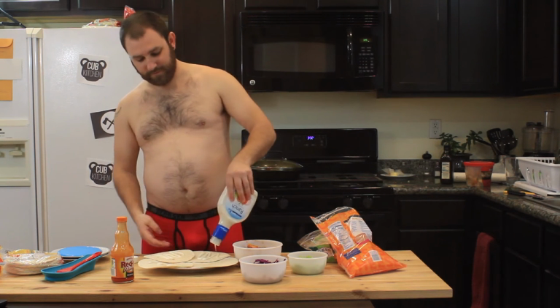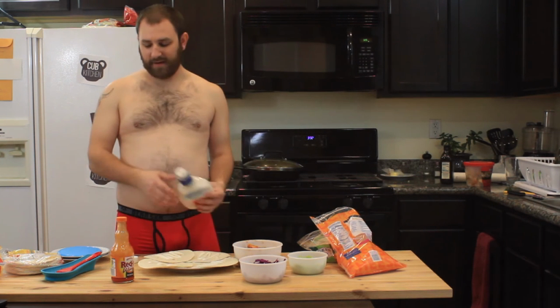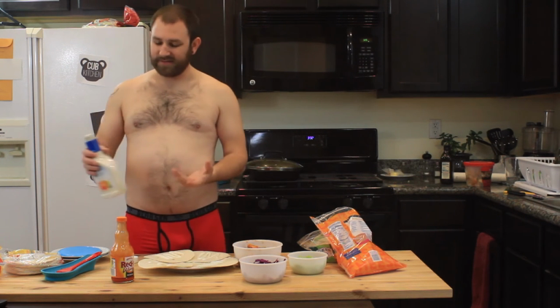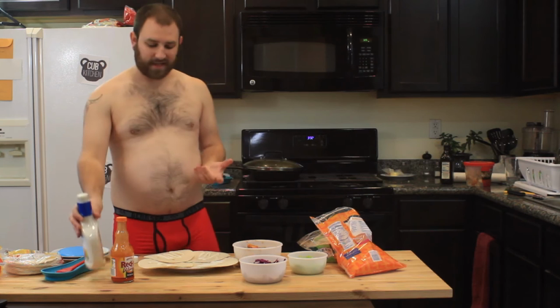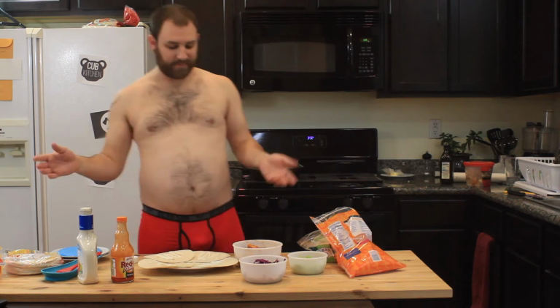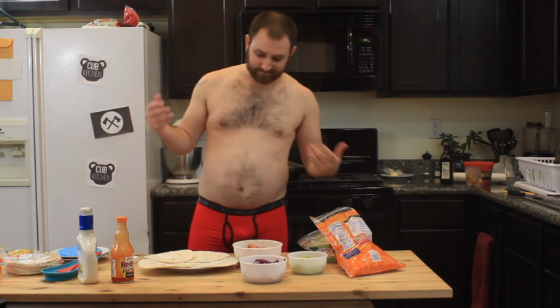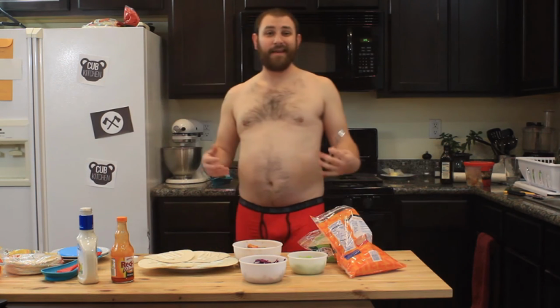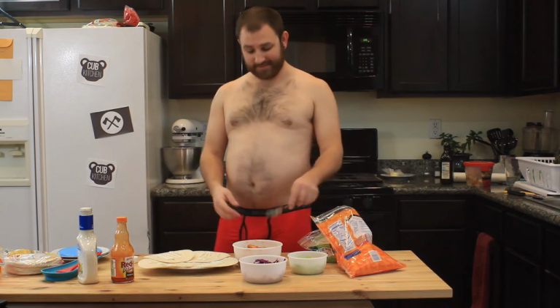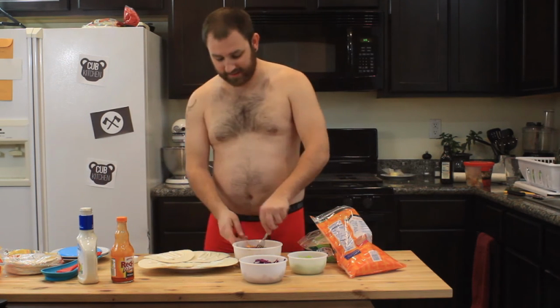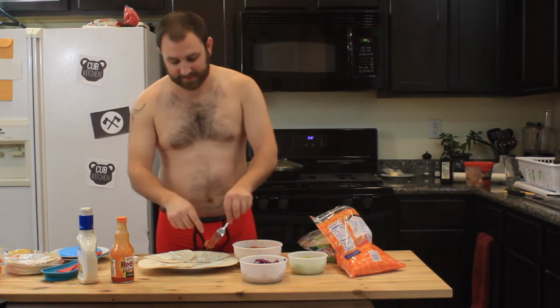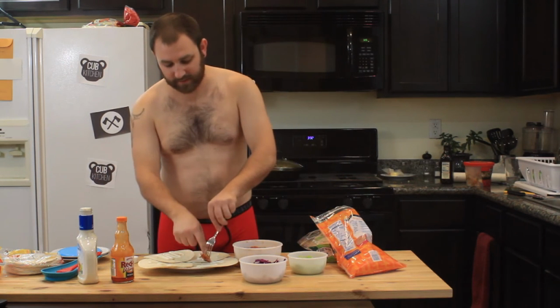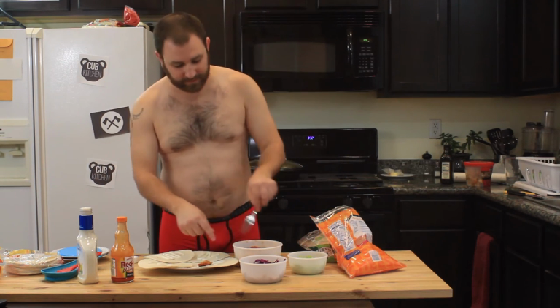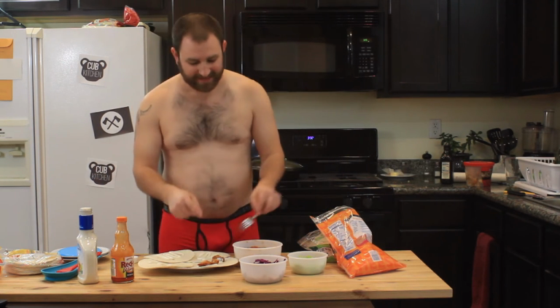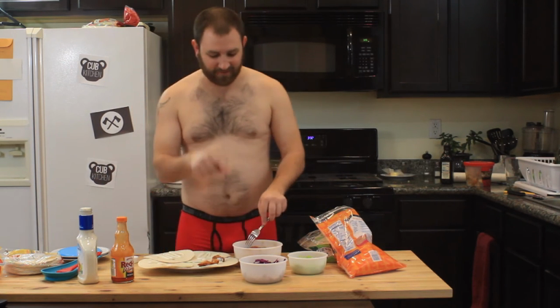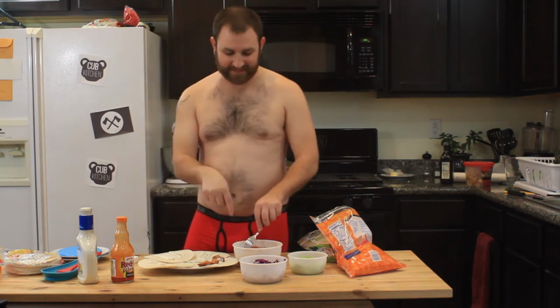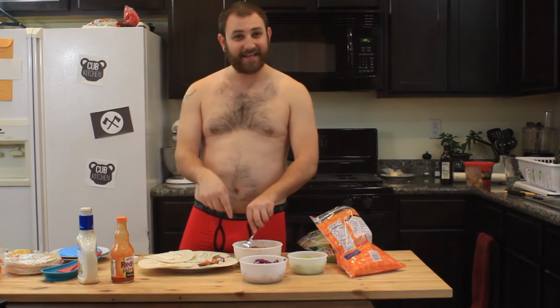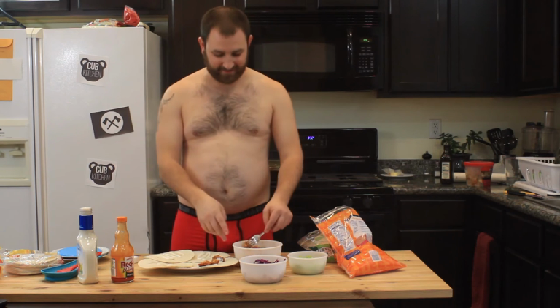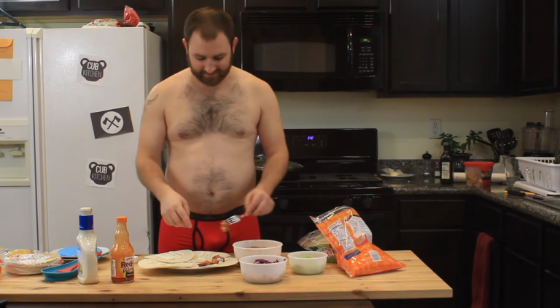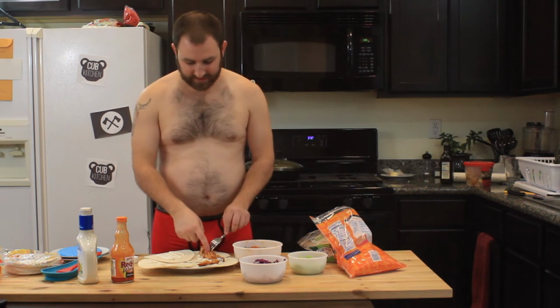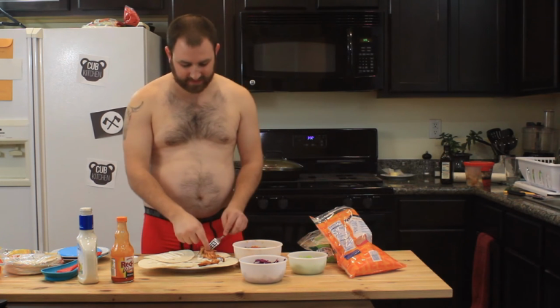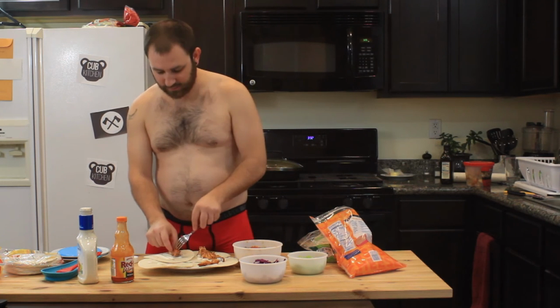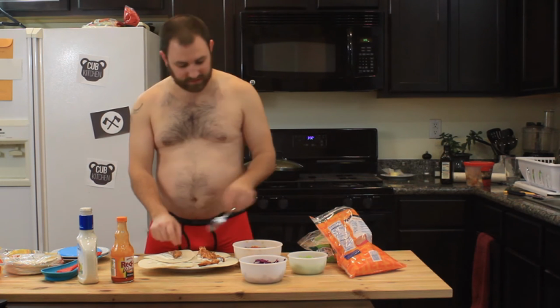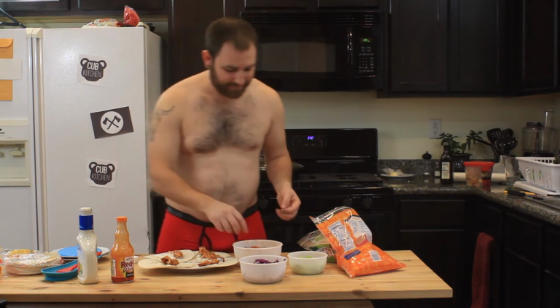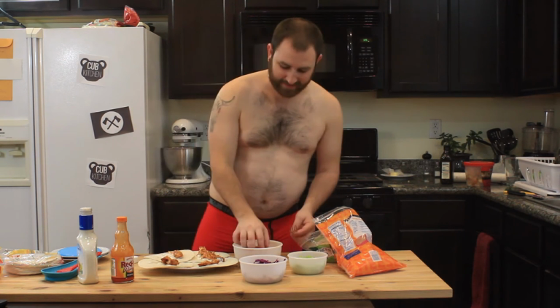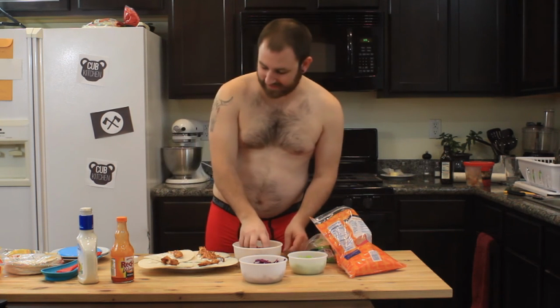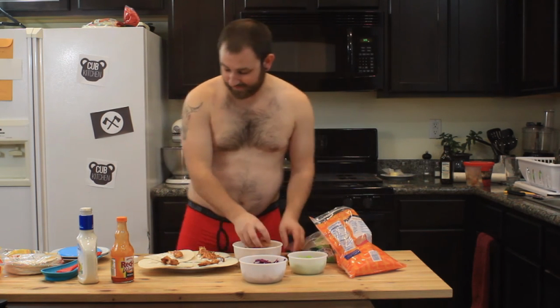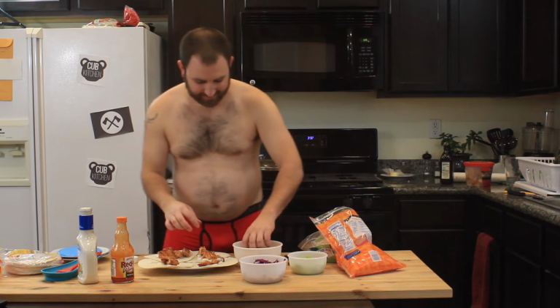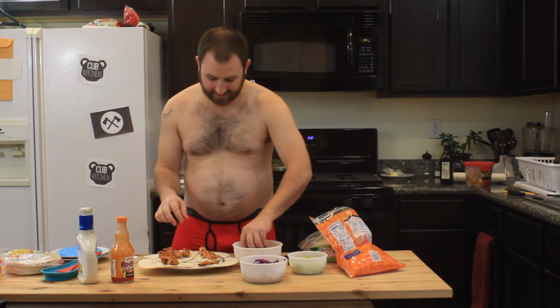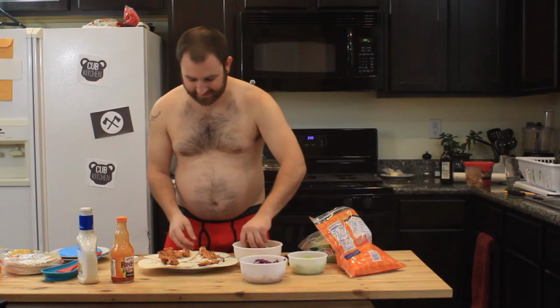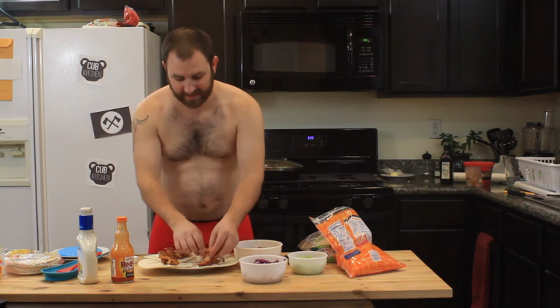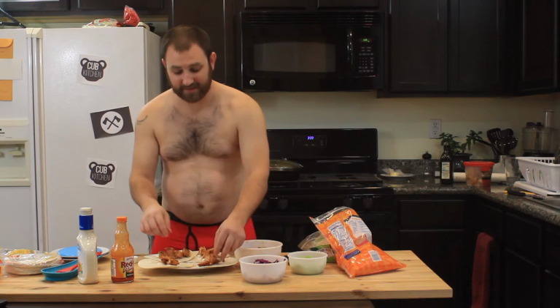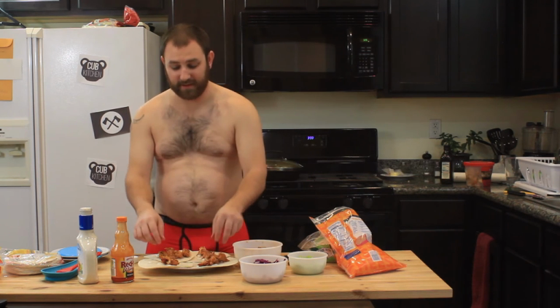I probably should put the ranch on top, but next take a couple pieces of chicken and put them in there. I'm using a fork but then also touching it — that's how I roll. A little bit of chicken on each one. Clean hands because I wash them a lot.